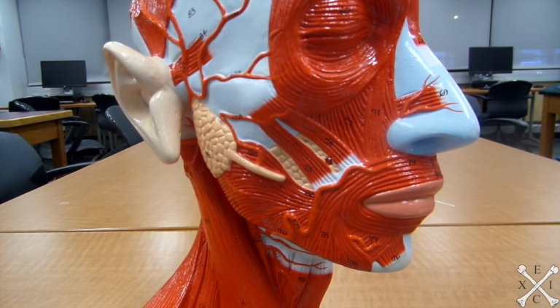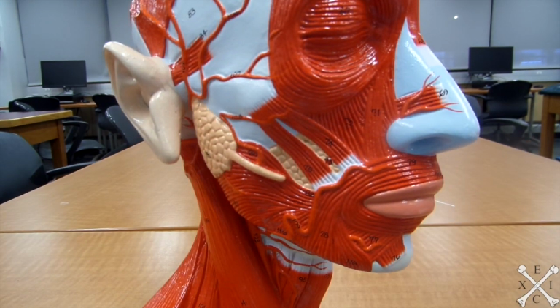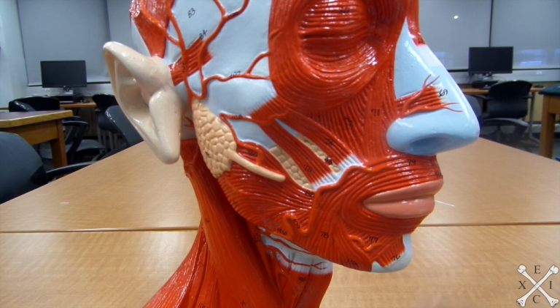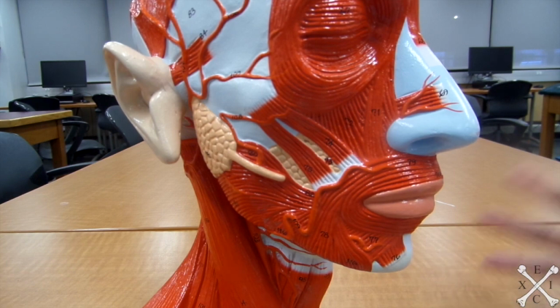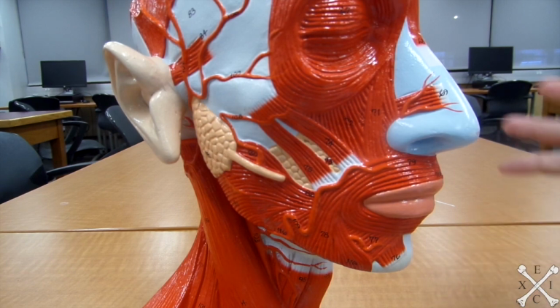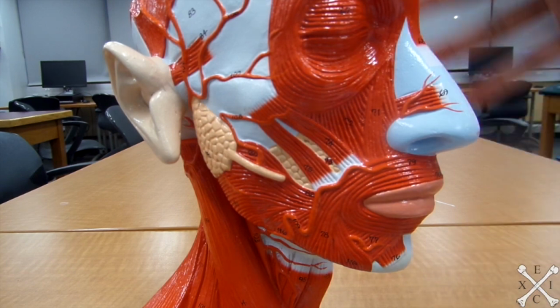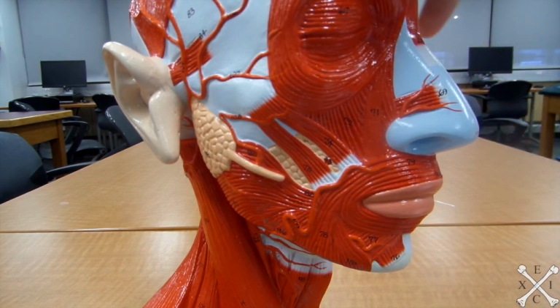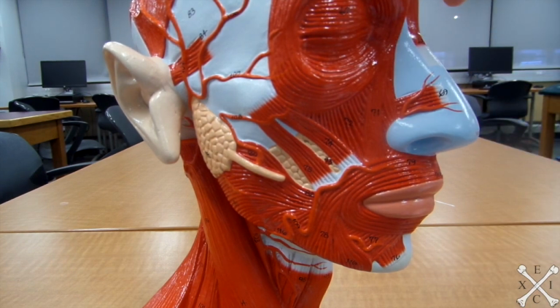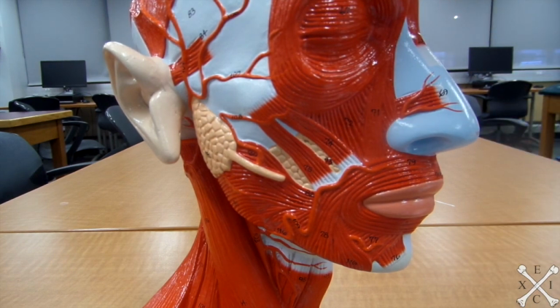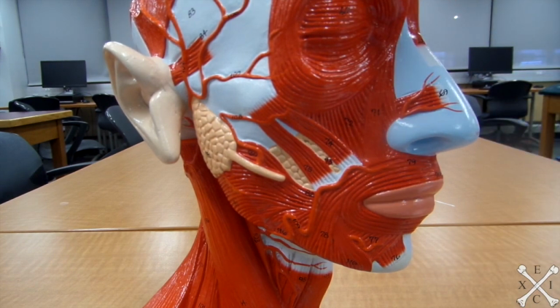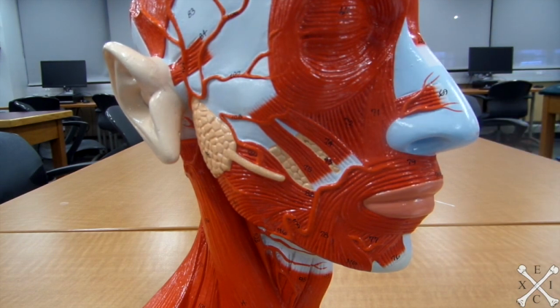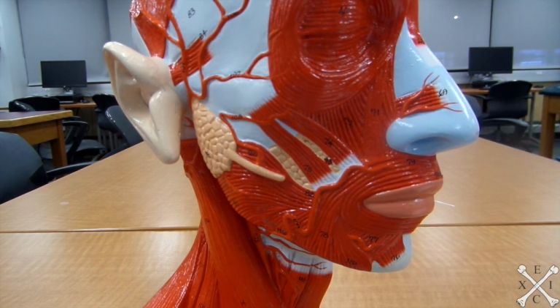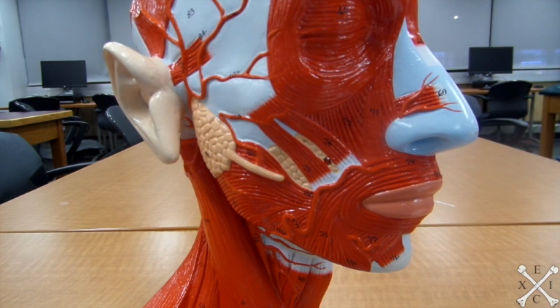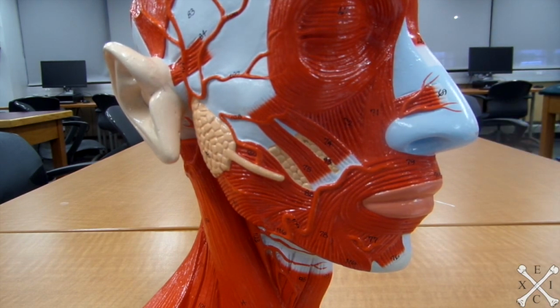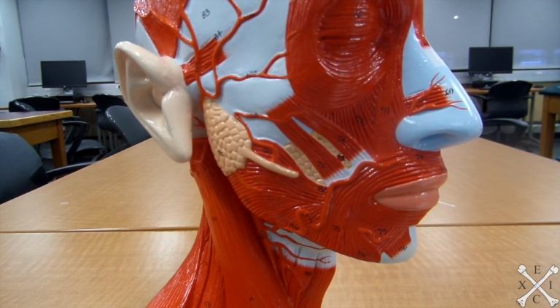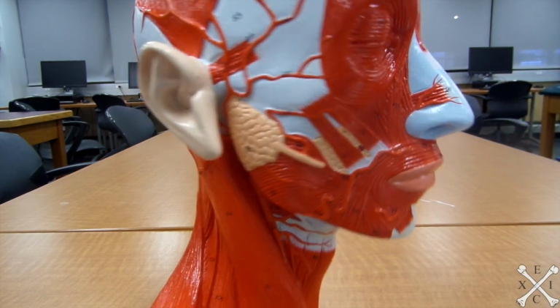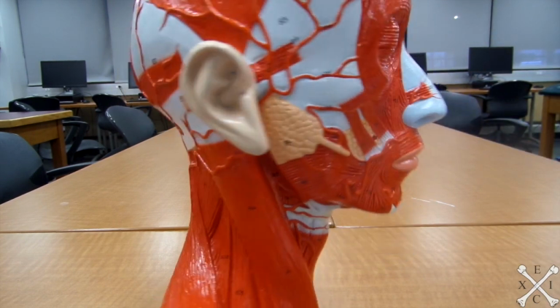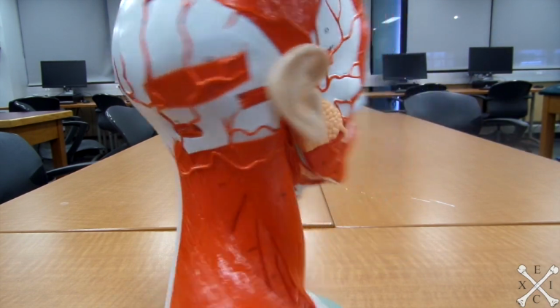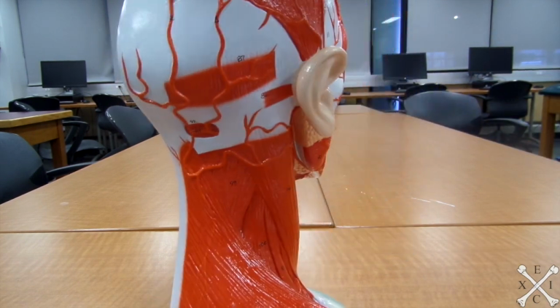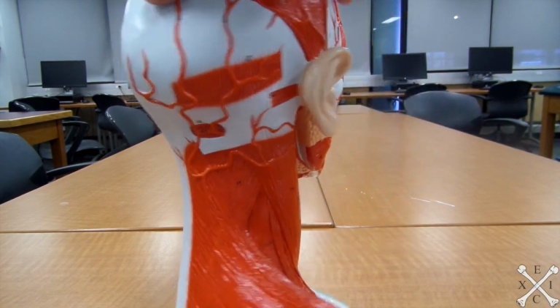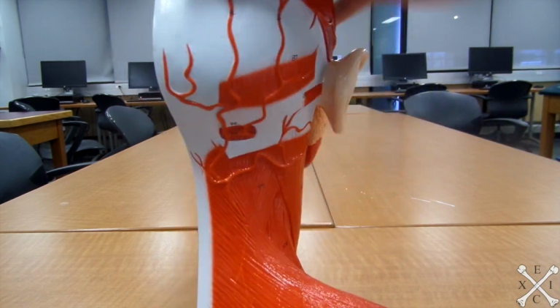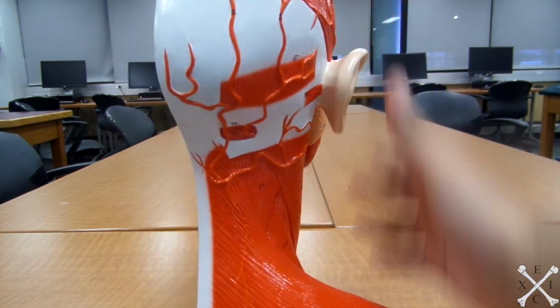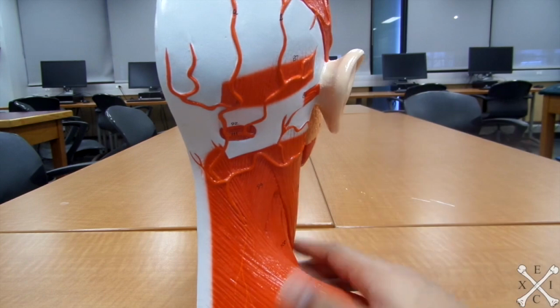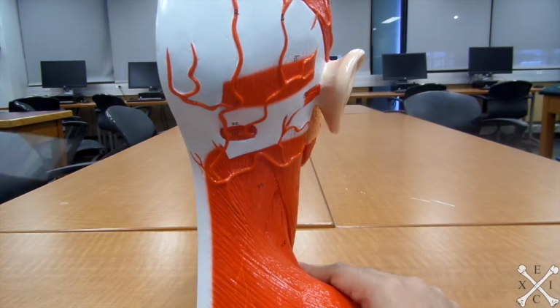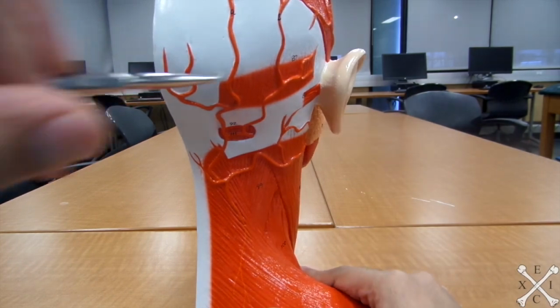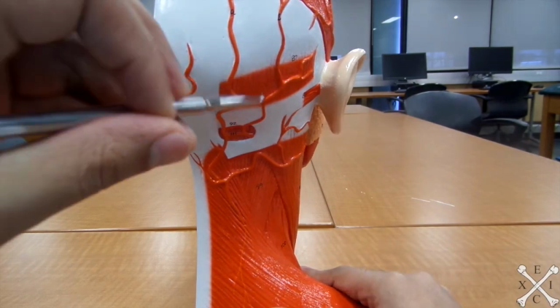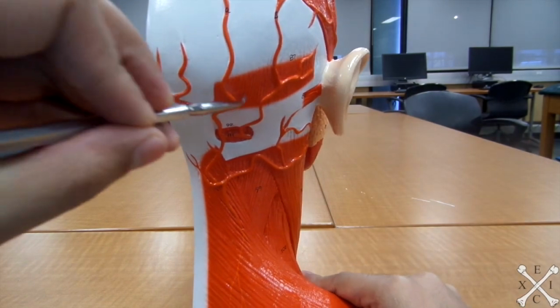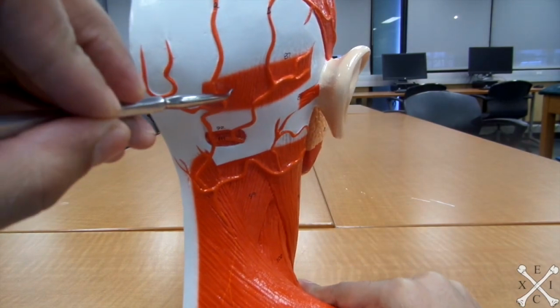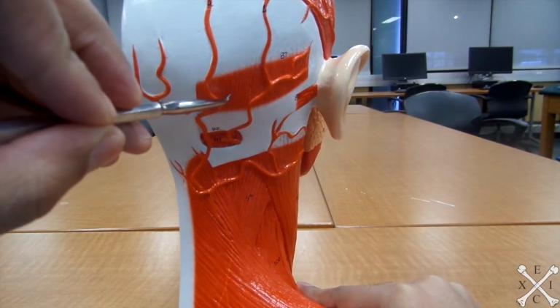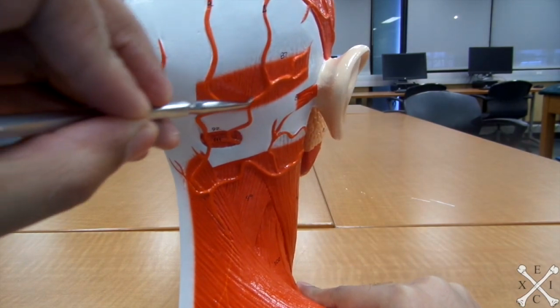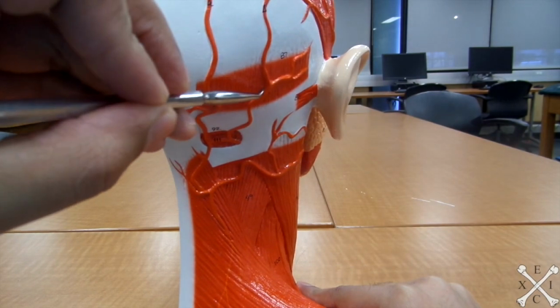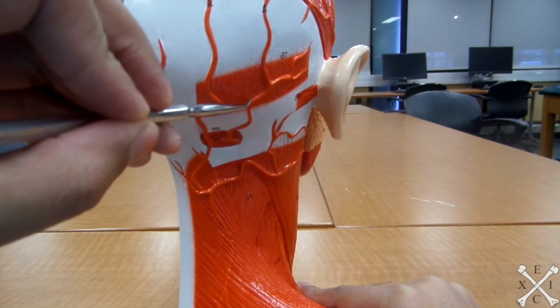The occipitalis draws the scalp posteriorly, so it's in the back. Go to your occipital bone and it's this muscle right there.